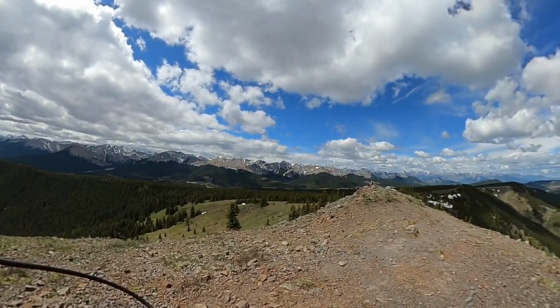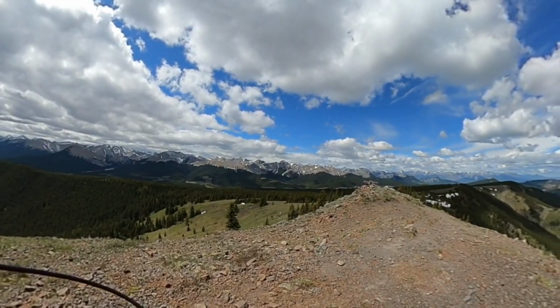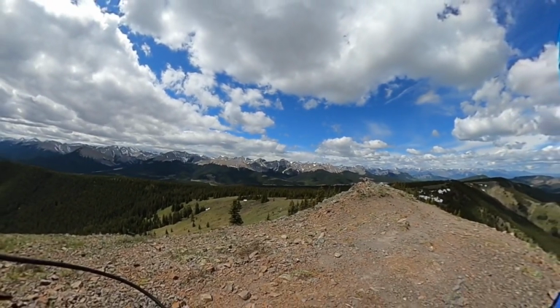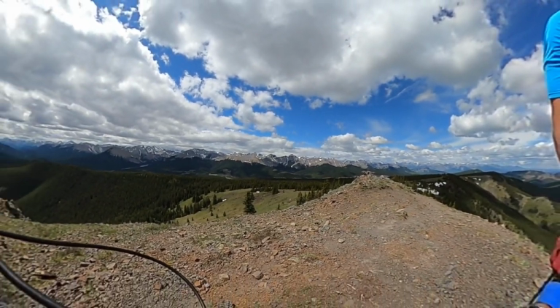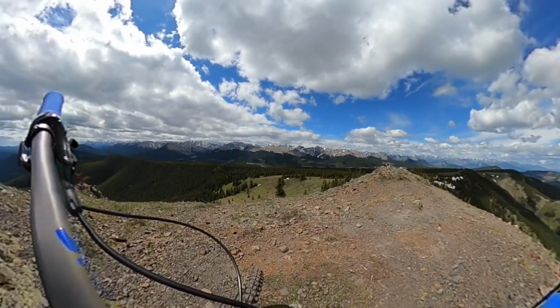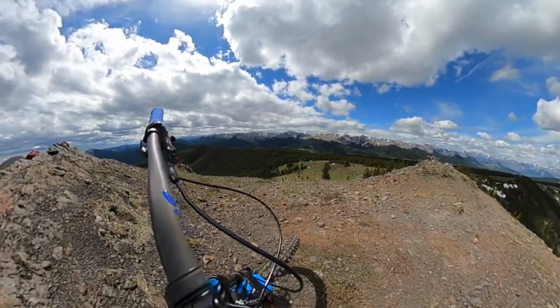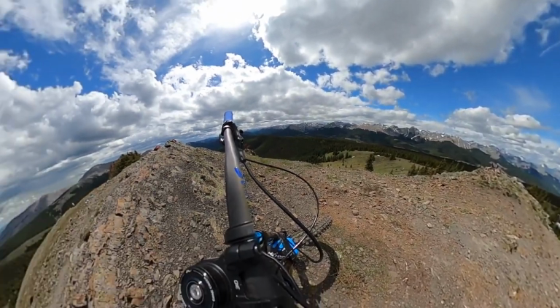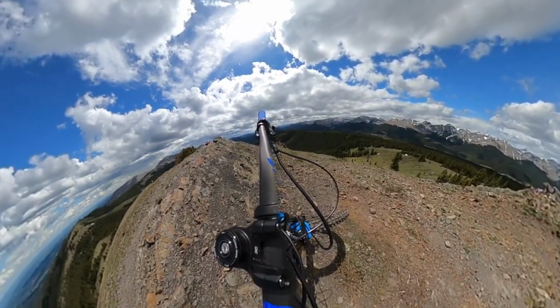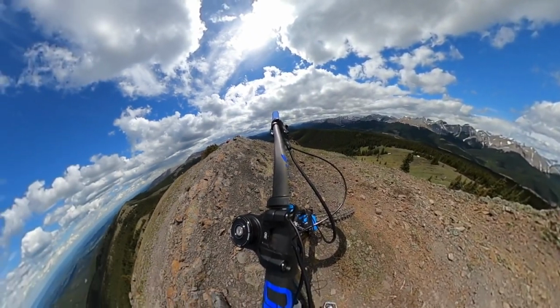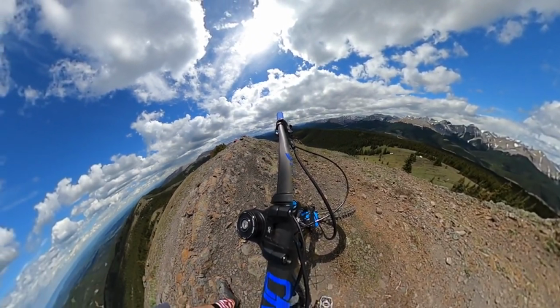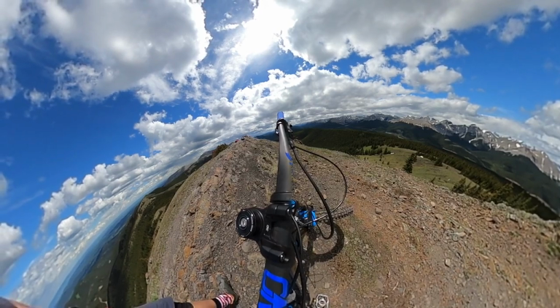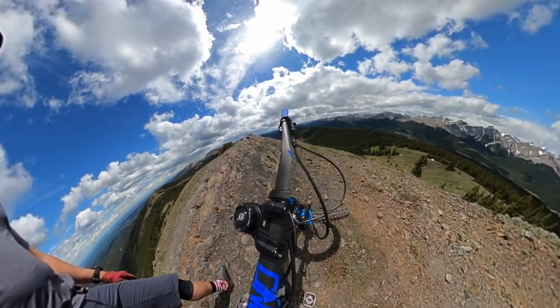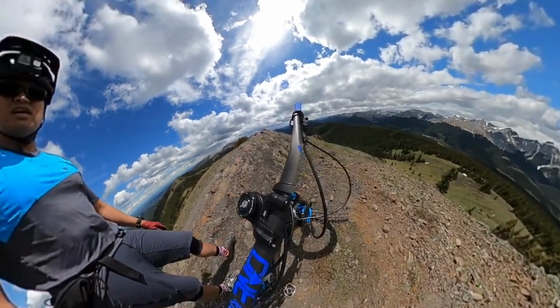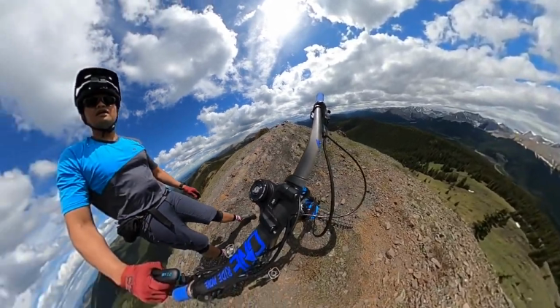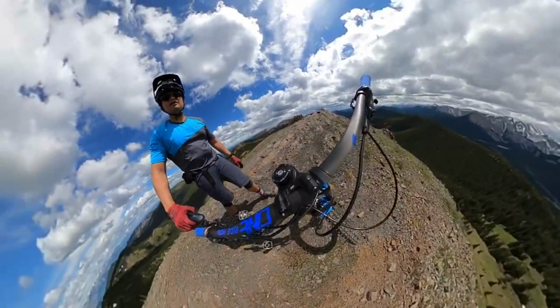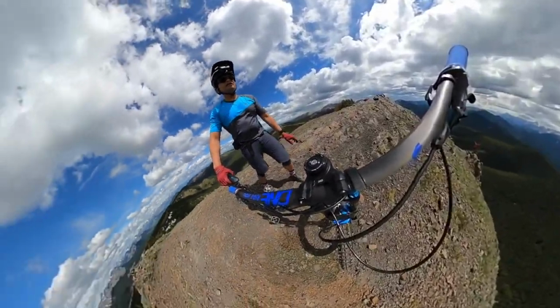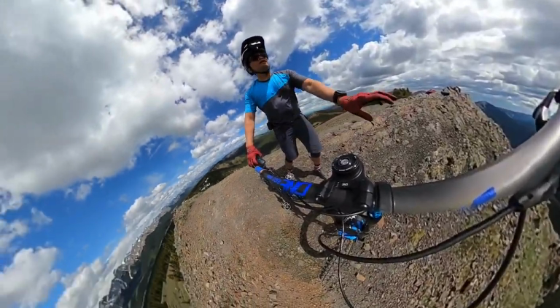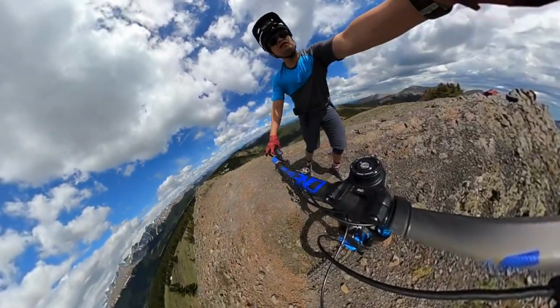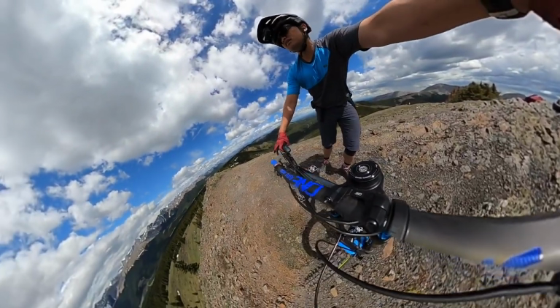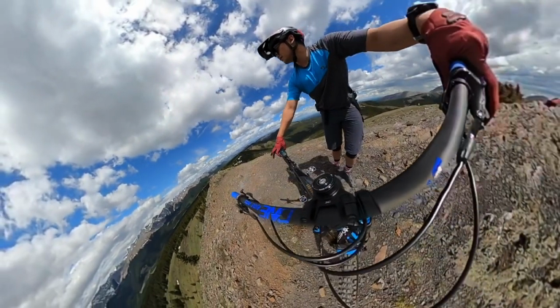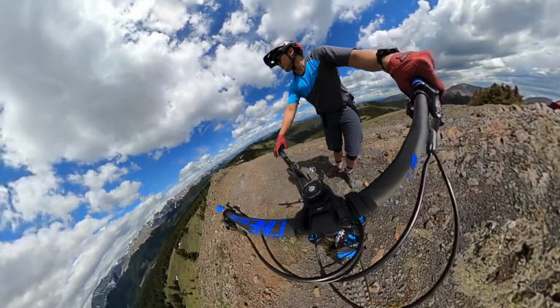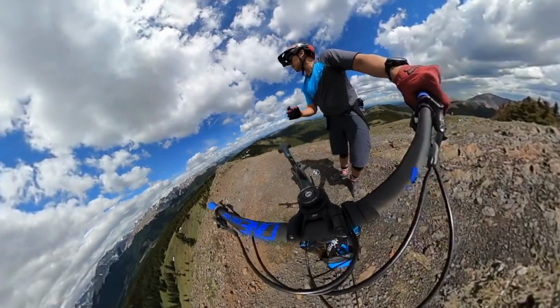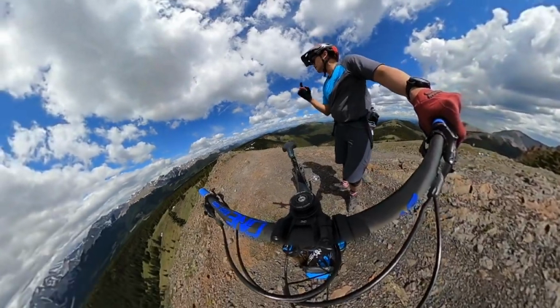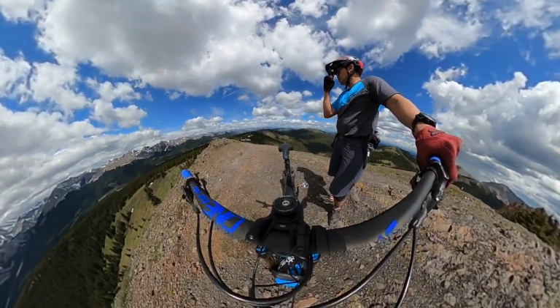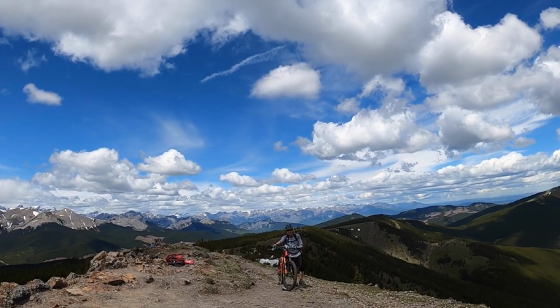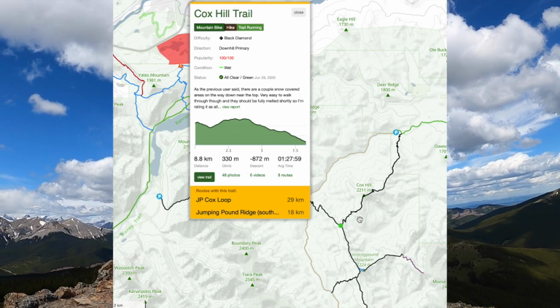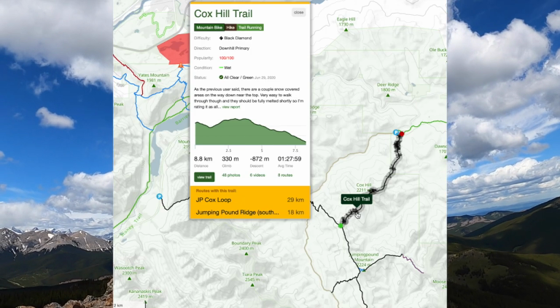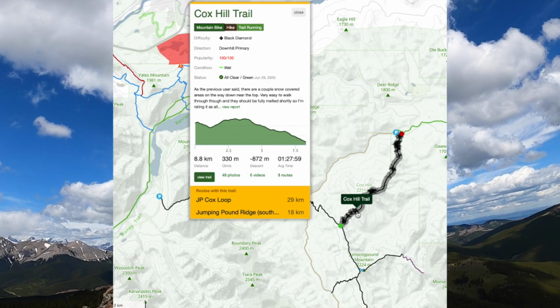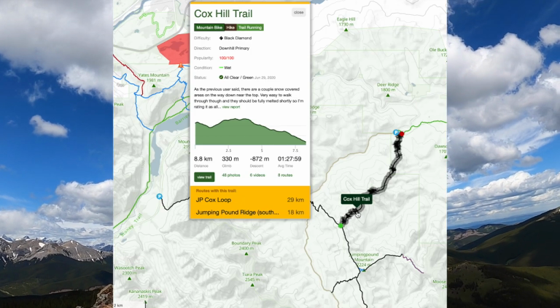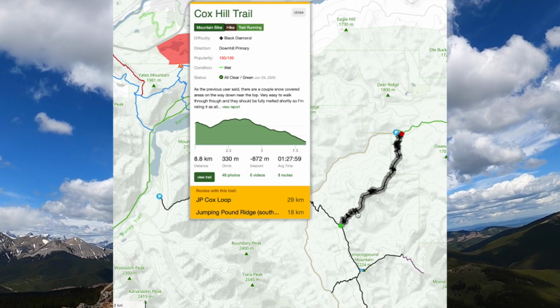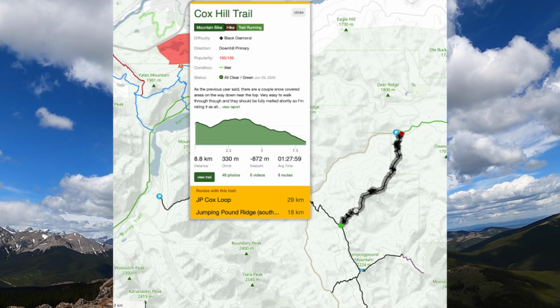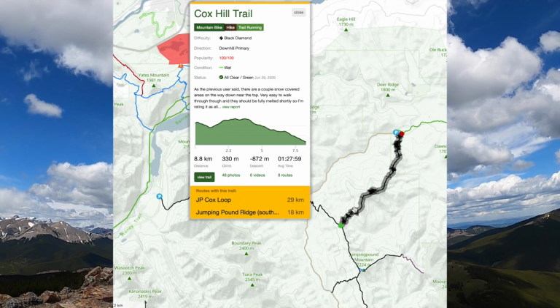So this is Jumping Pound Summit — stunning view and very rewarding after the climb. From here, it's about 12 kilometers taking Coxhill Ridge Trail going back to Dawson Trailhead where we parked.